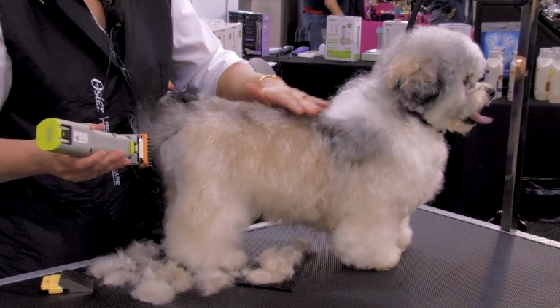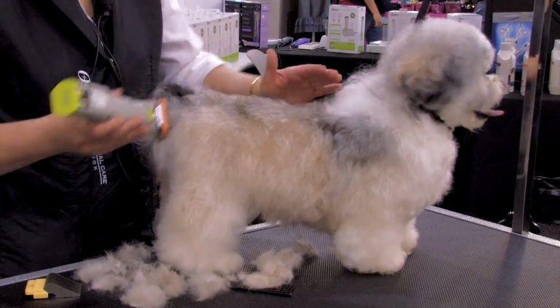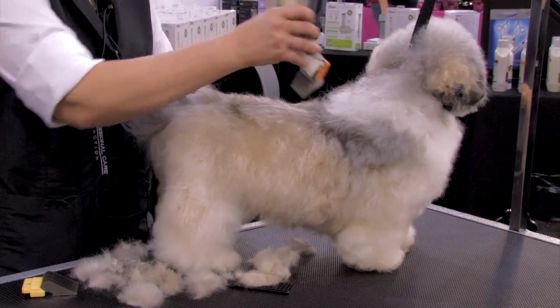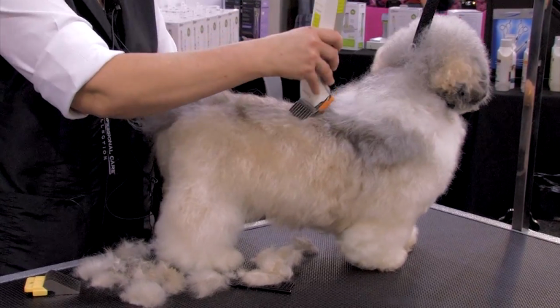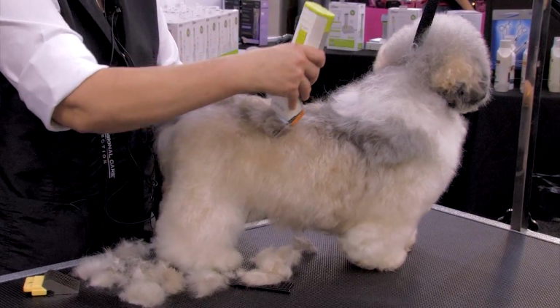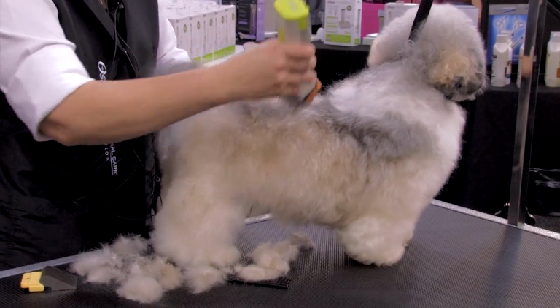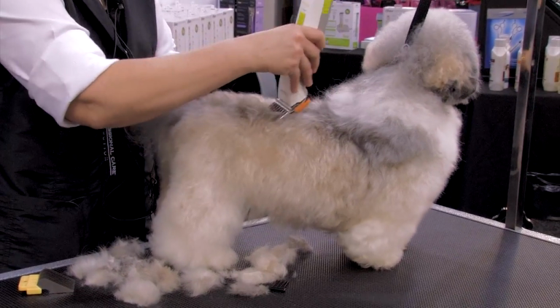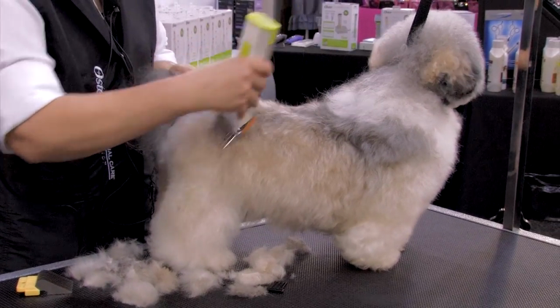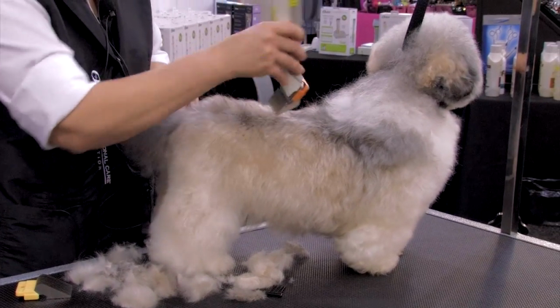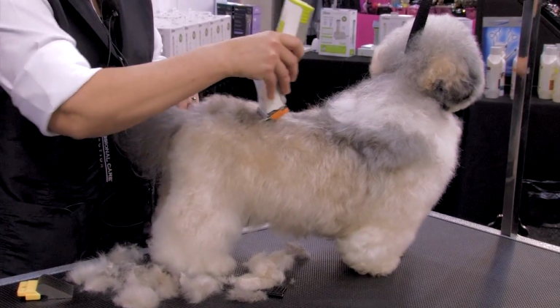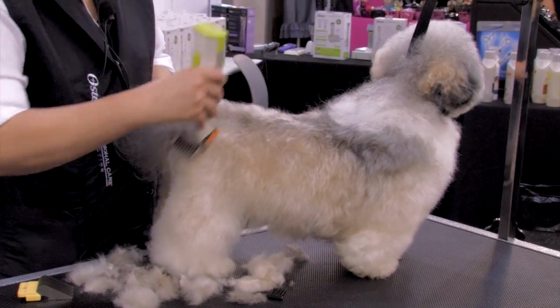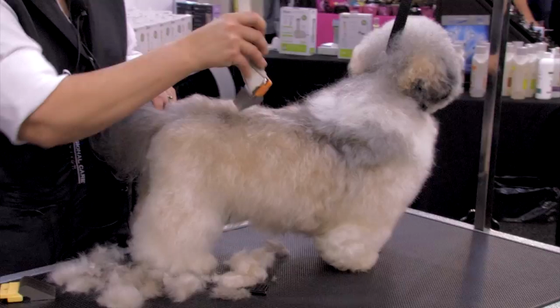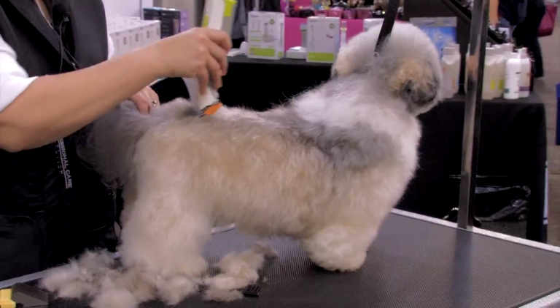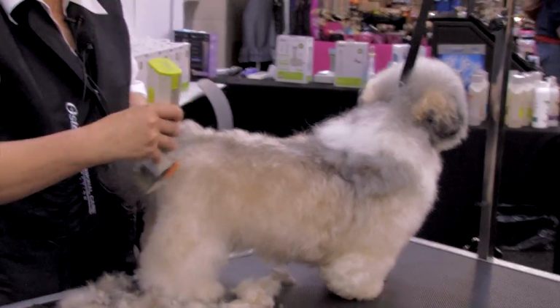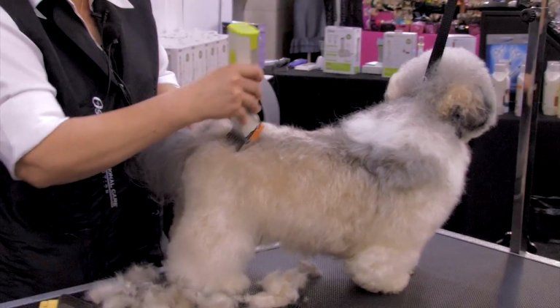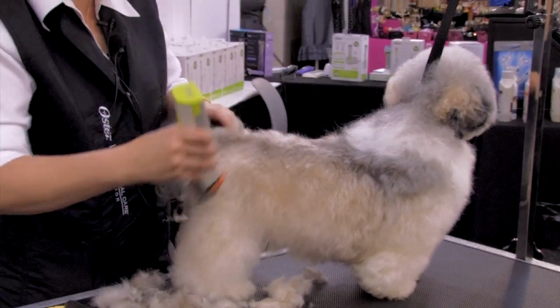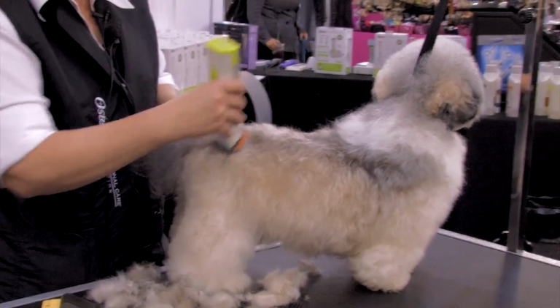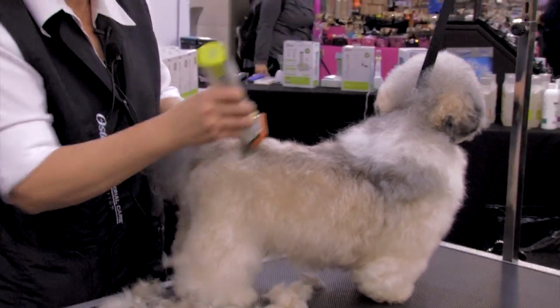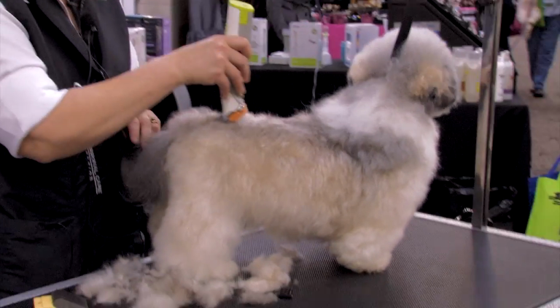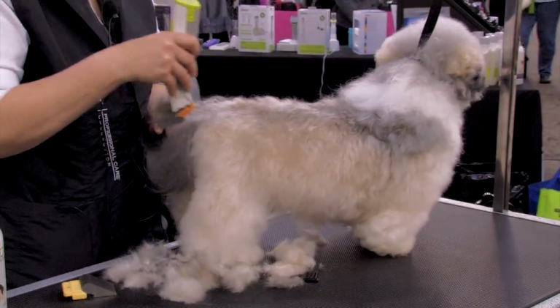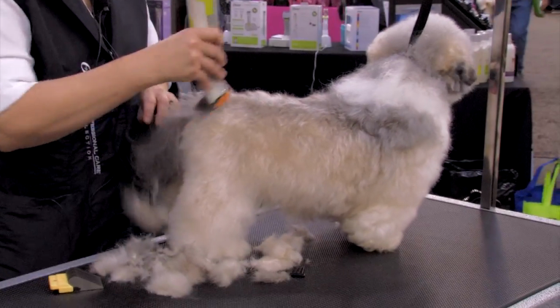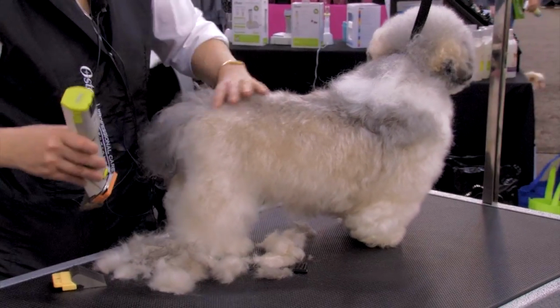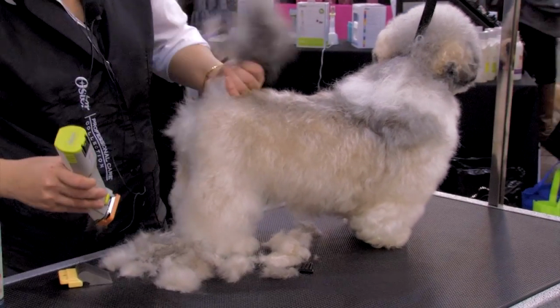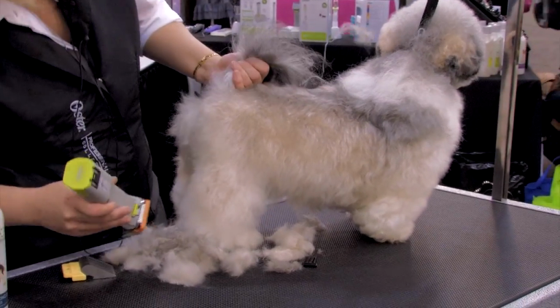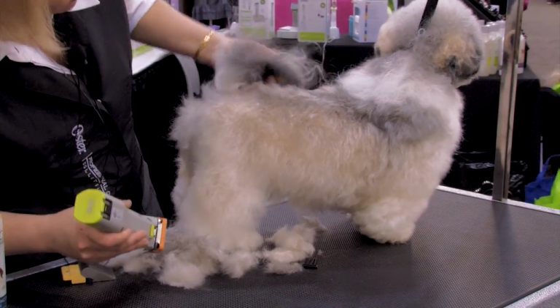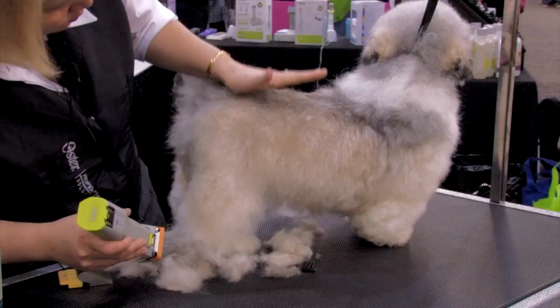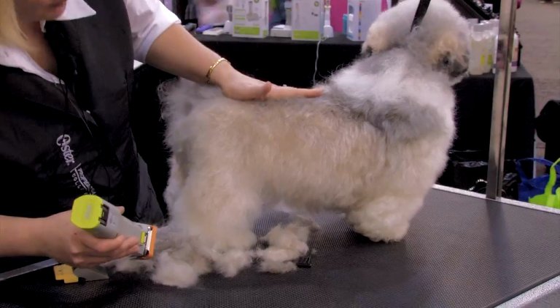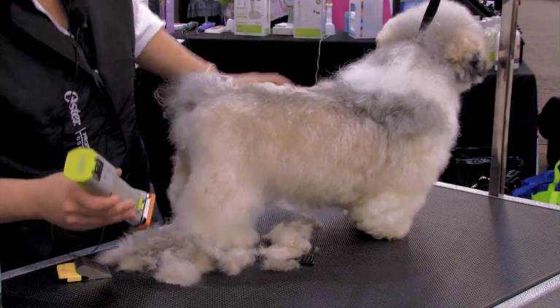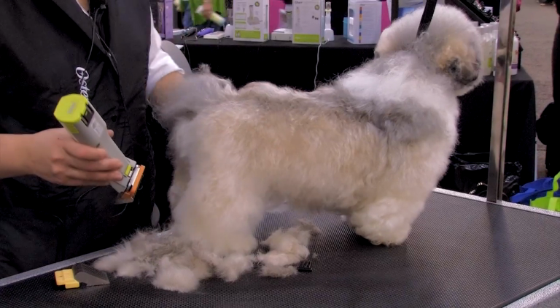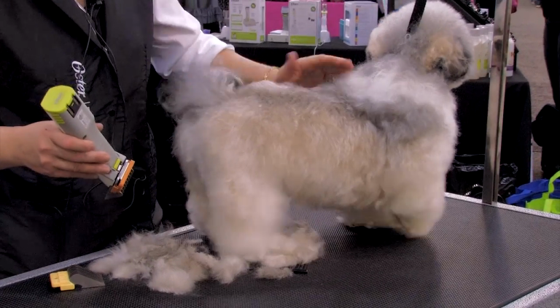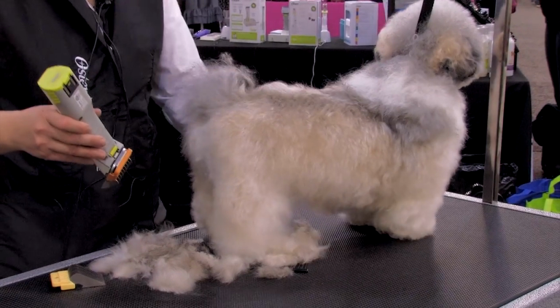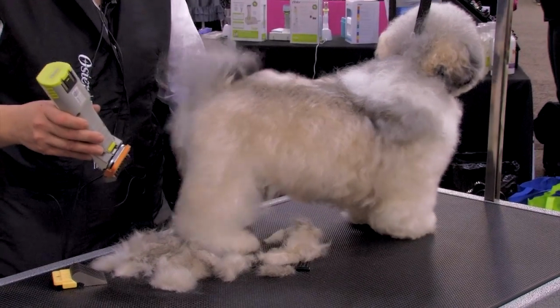One thing I did feel is that it's got a dip in its topline, so I'm going to come and put a little bit more pressure over the rear assembly so that we end up with a level-looking topline.